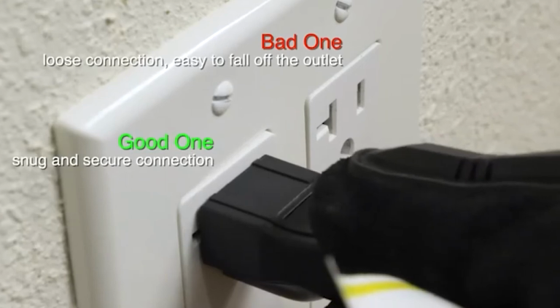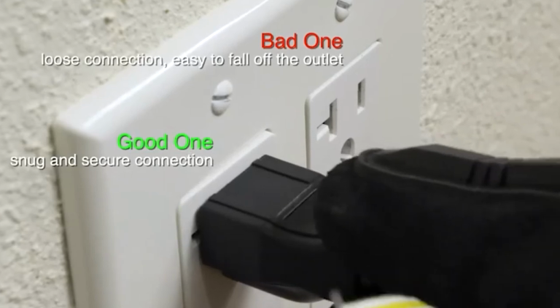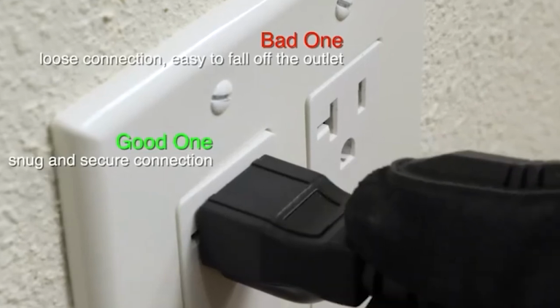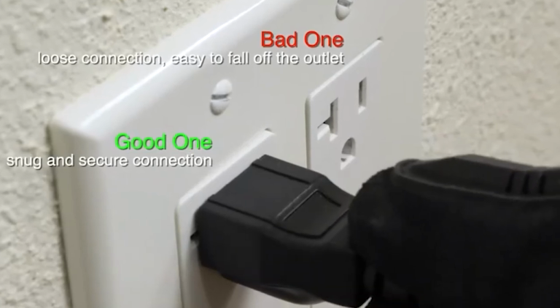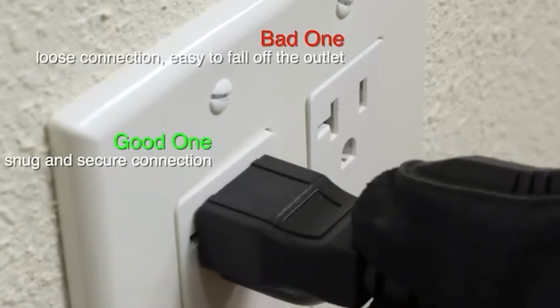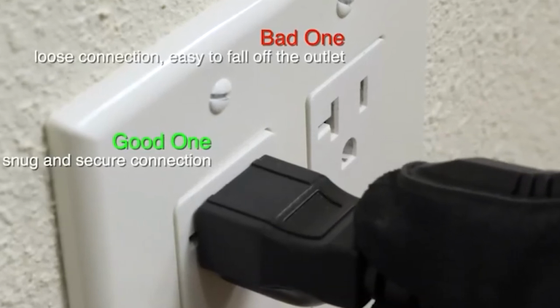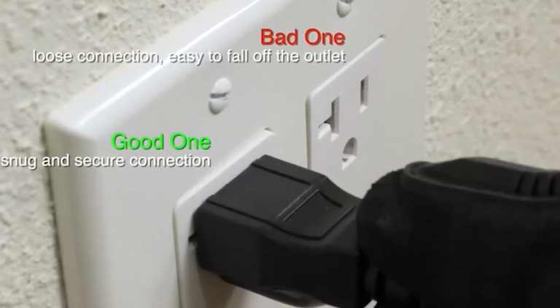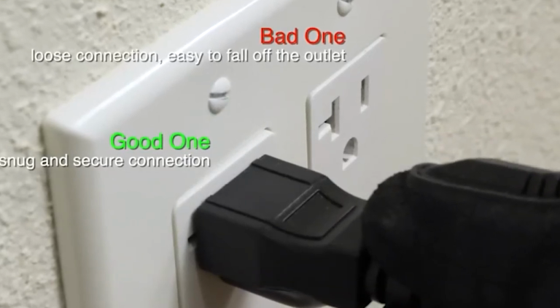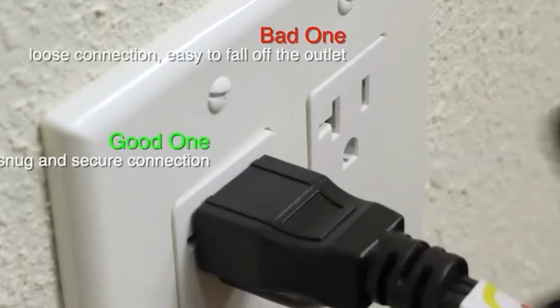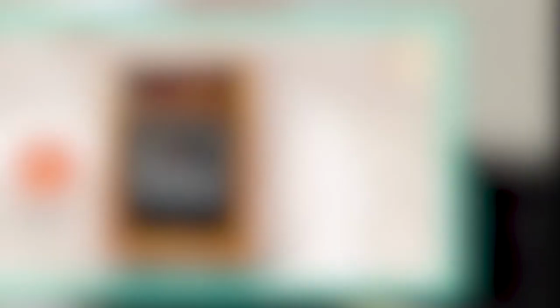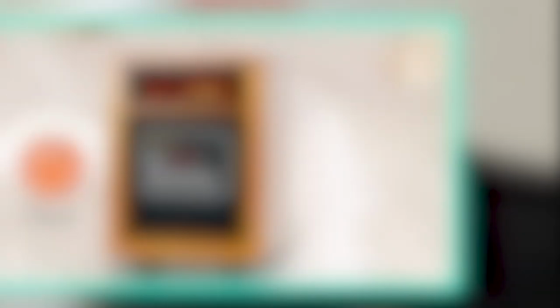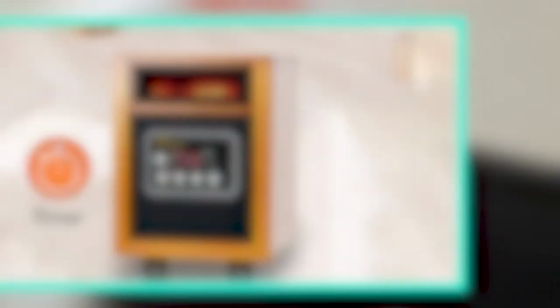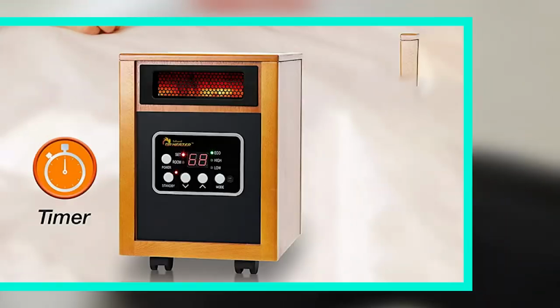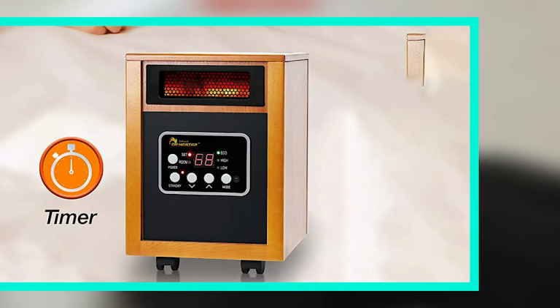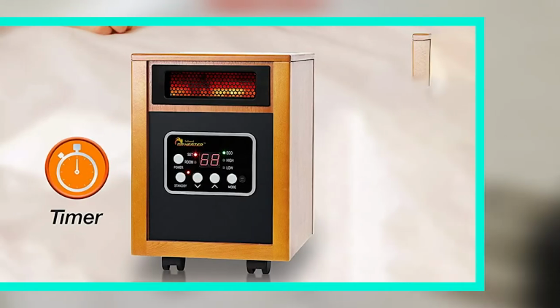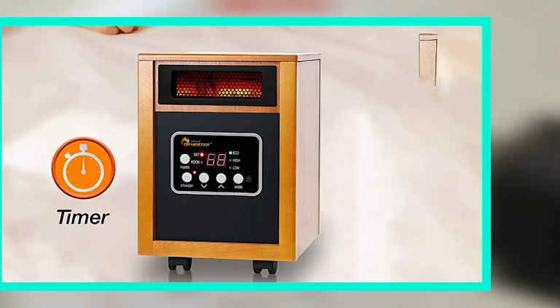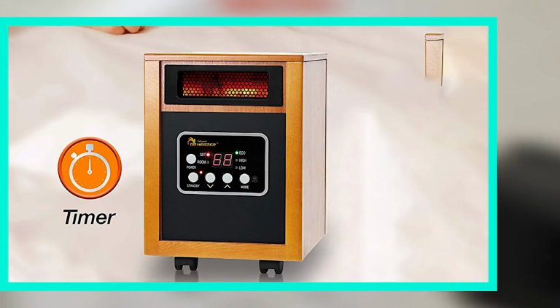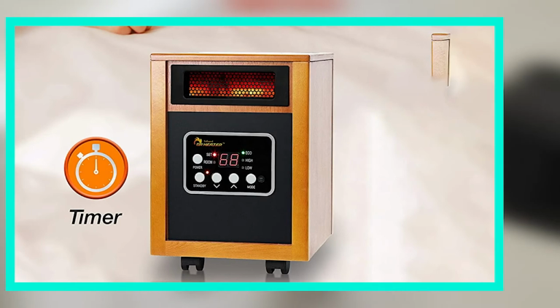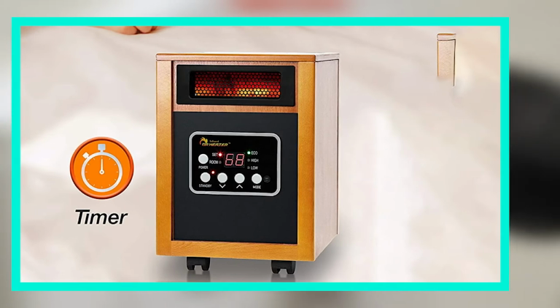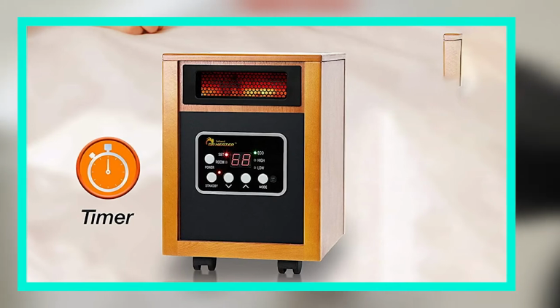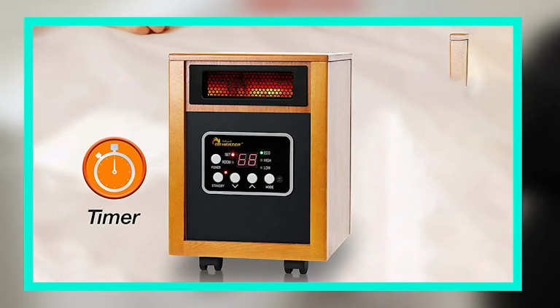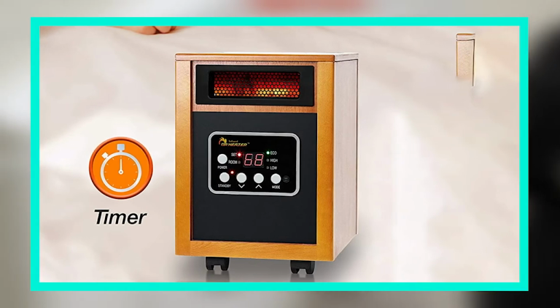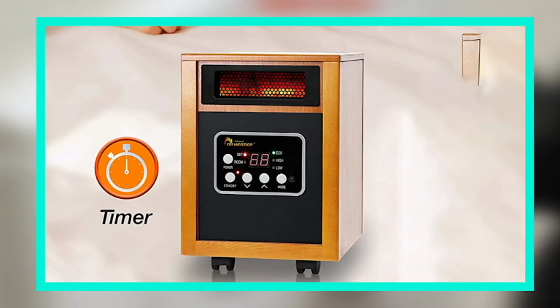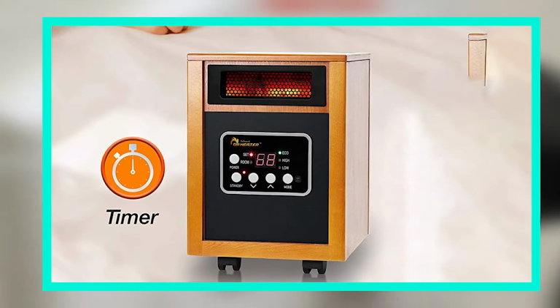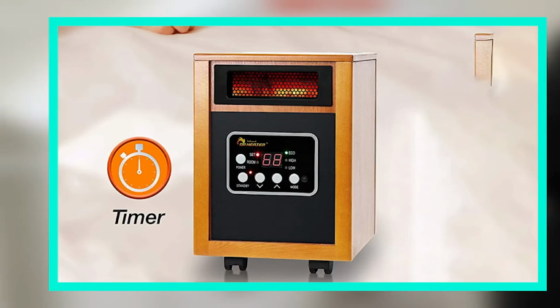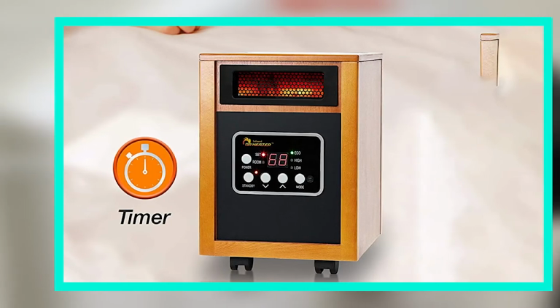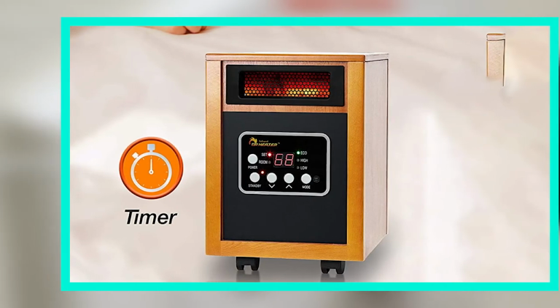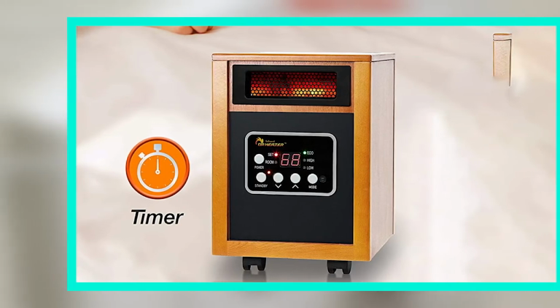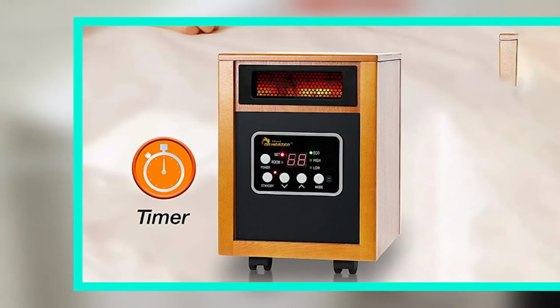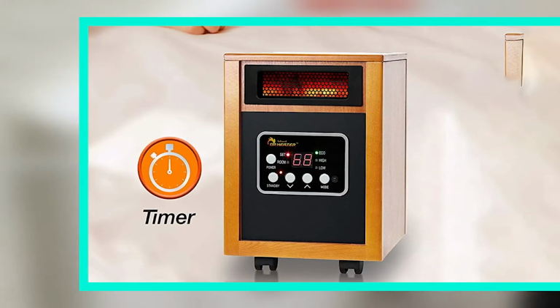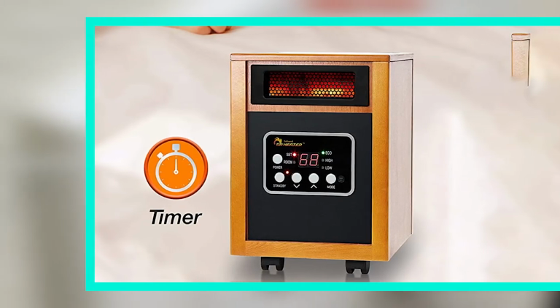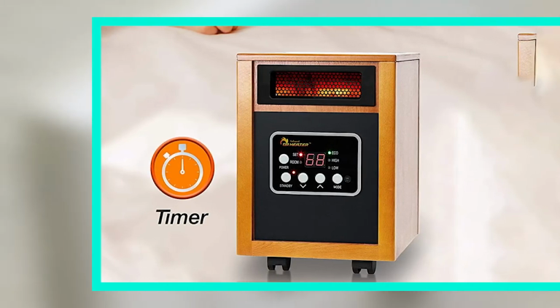The heater weighs five pounds and measures eight inches by 7.5 inches. You can choose between four different speeds that best suit your needs, making this heater great for heating up small spaces.